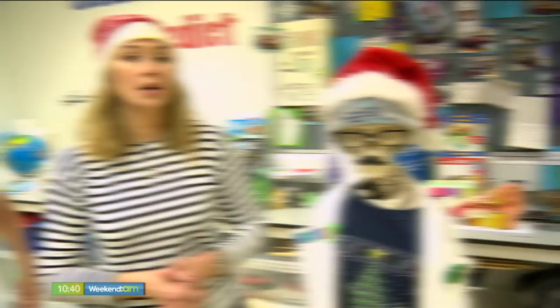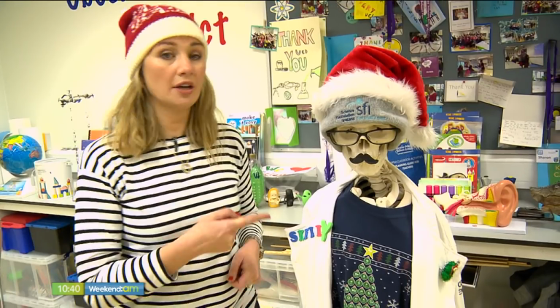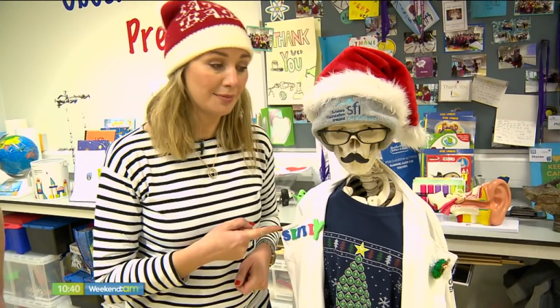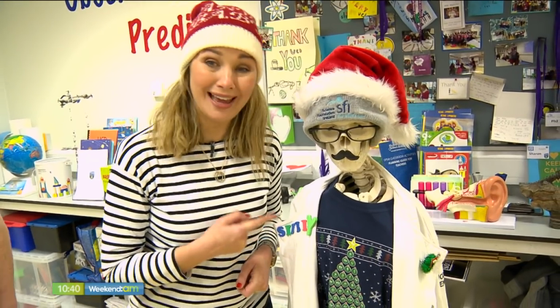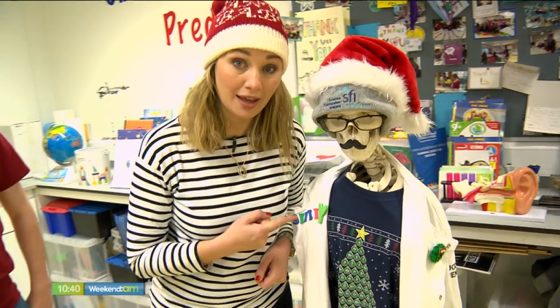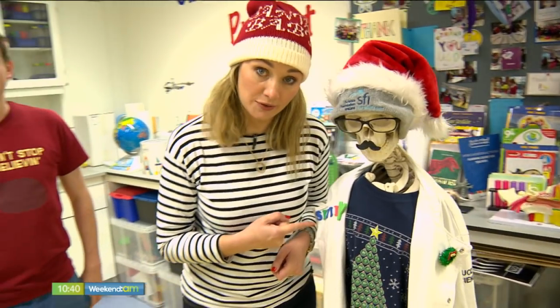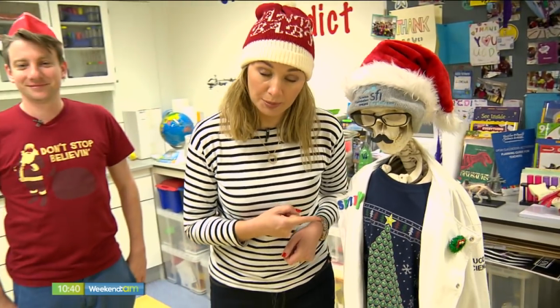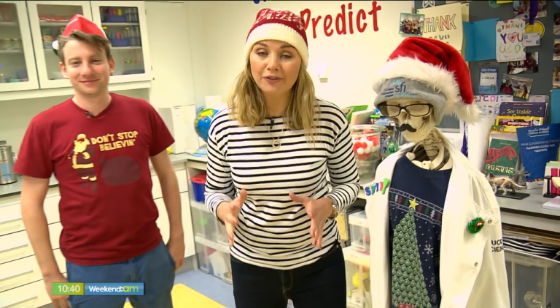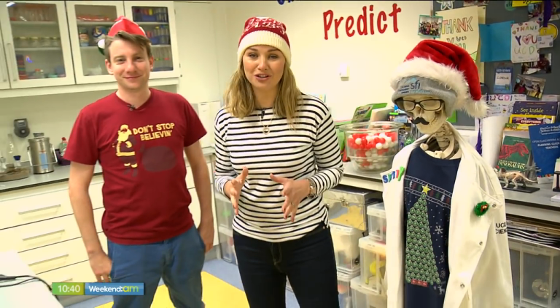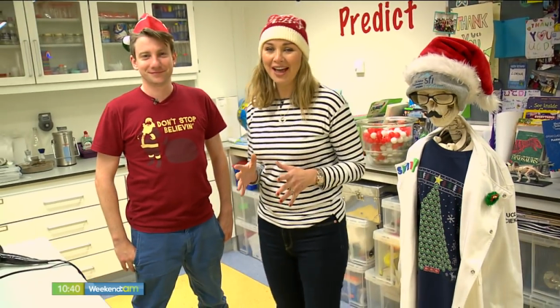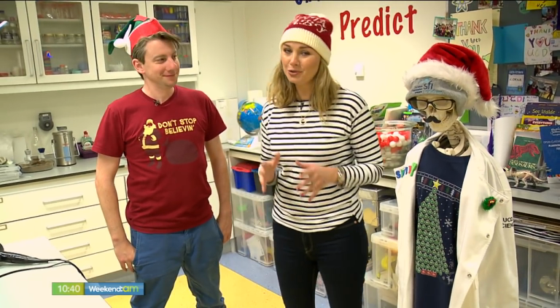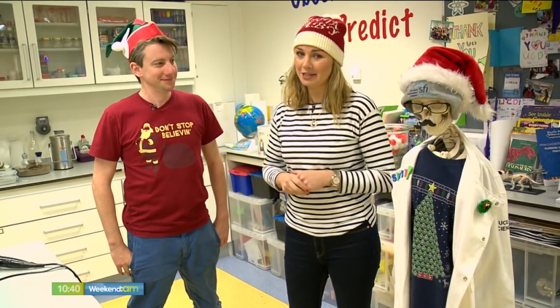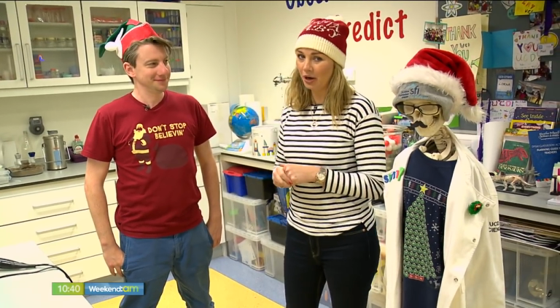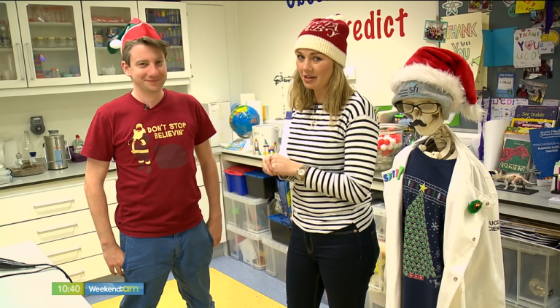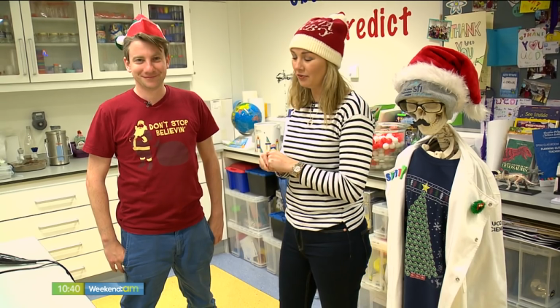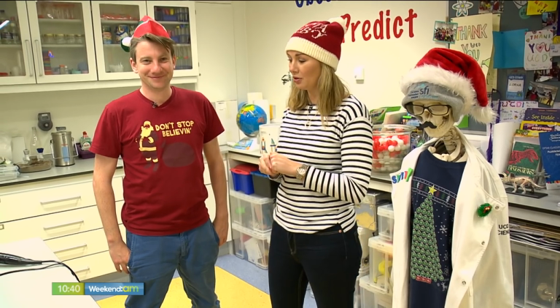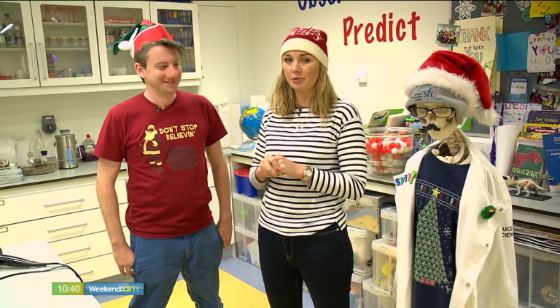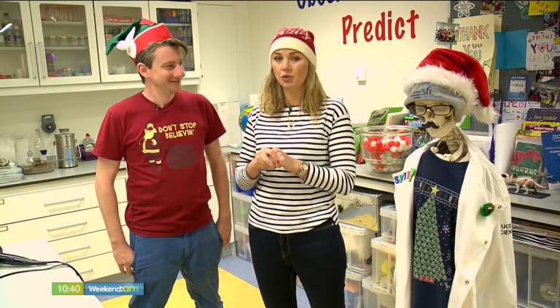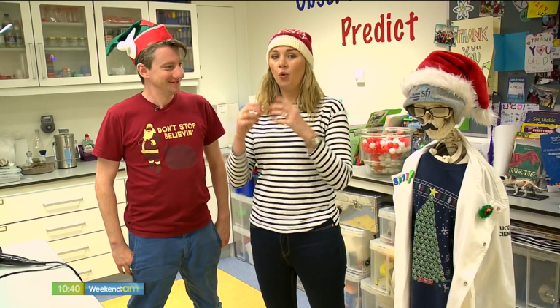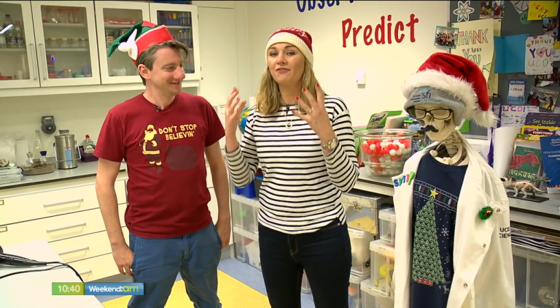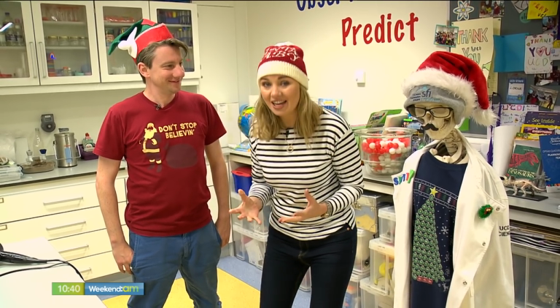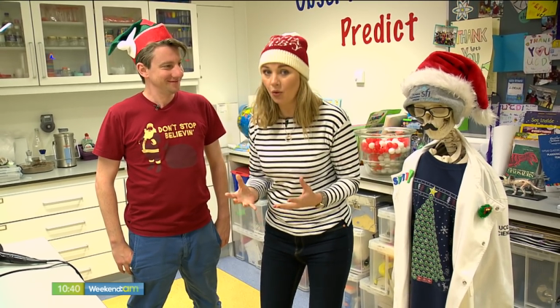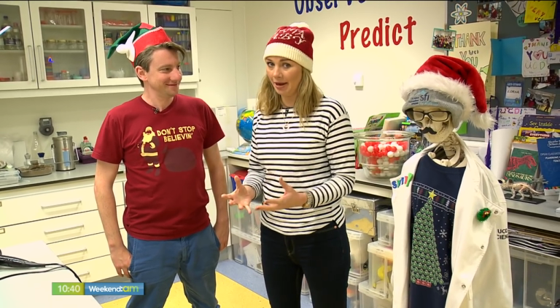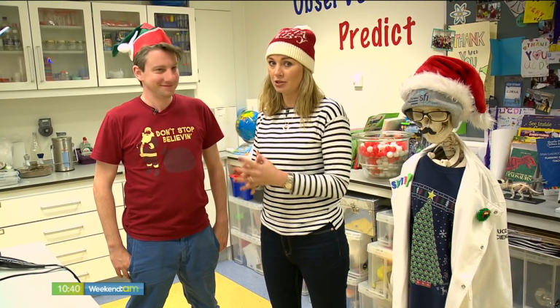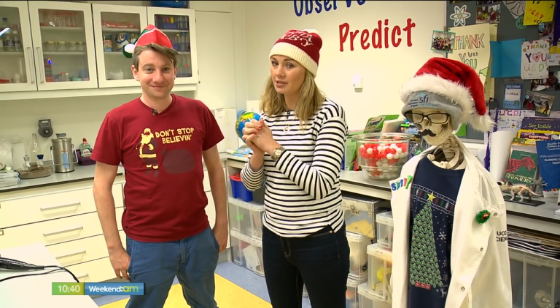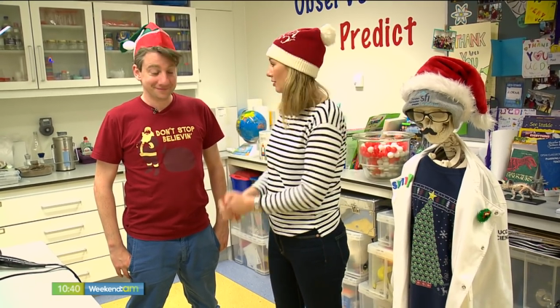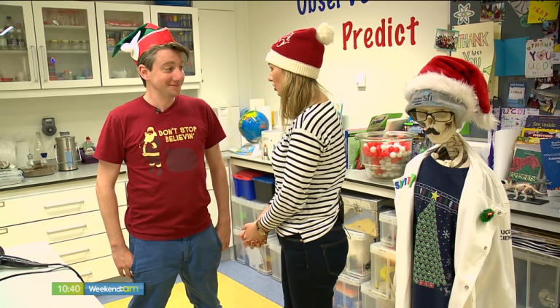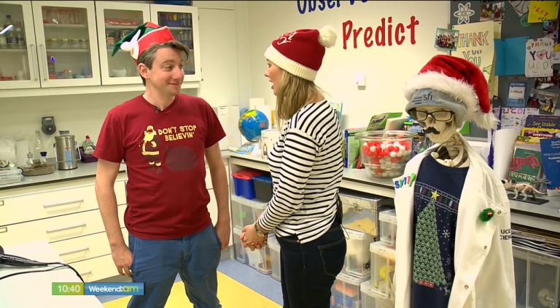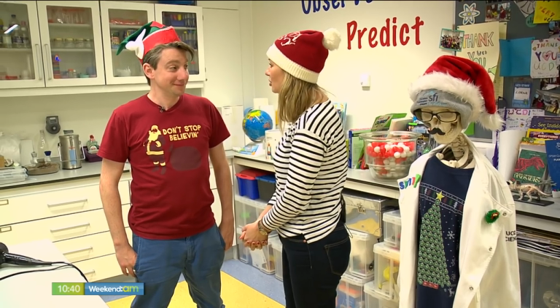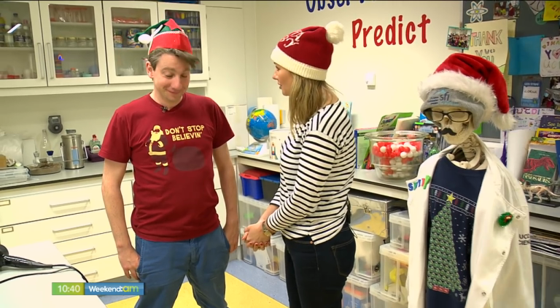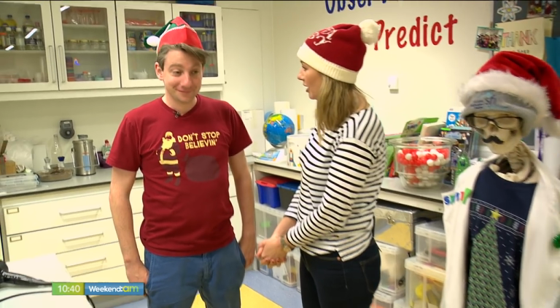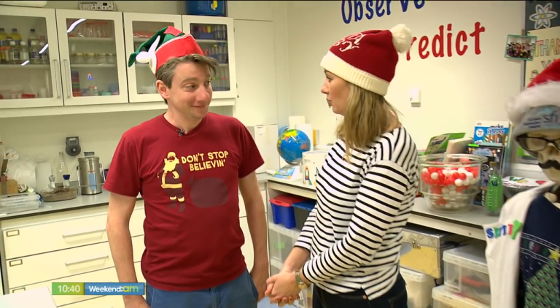Now, this guy doesn't seem to have any answers for me, but I have arrived here at UCD Explore, and our scientist Philip is going to talk me through what flying is all about. Because of course, this is our question today — how does Santa fly around the world?